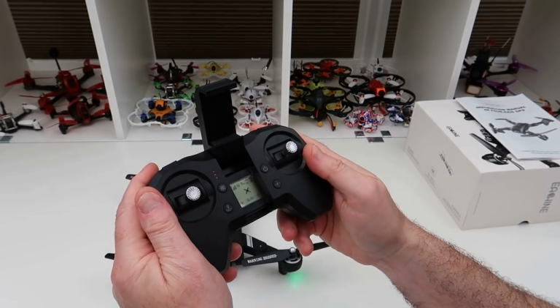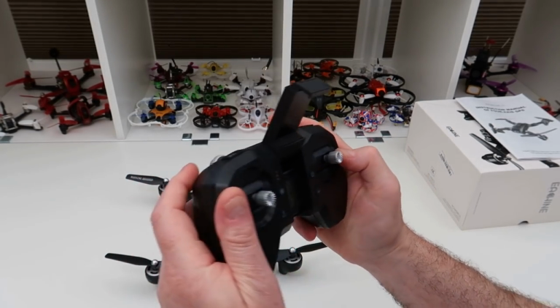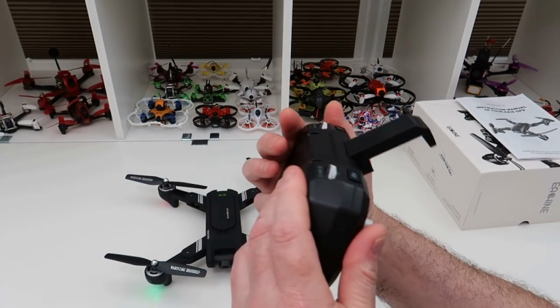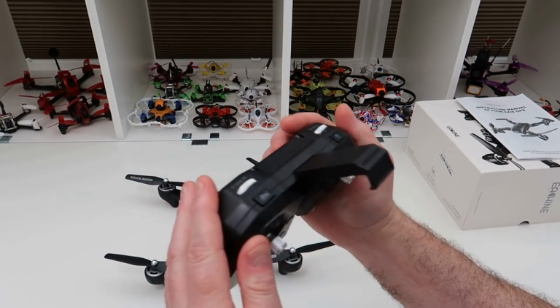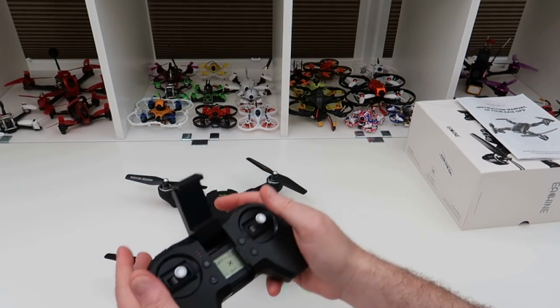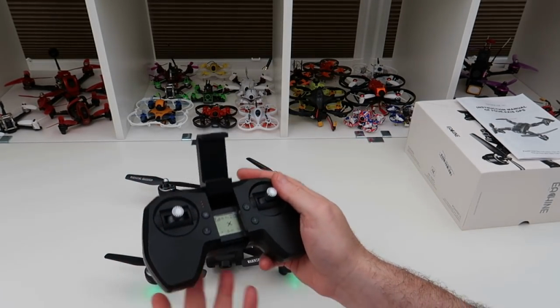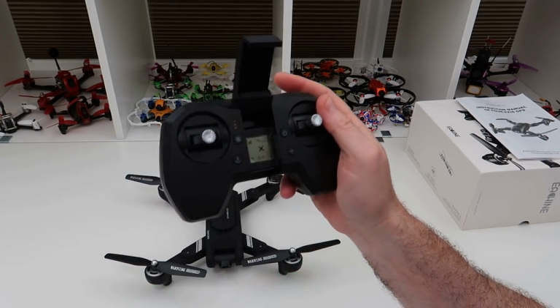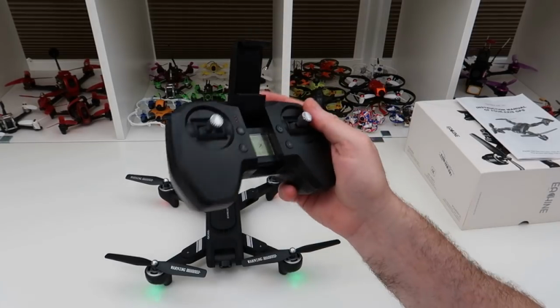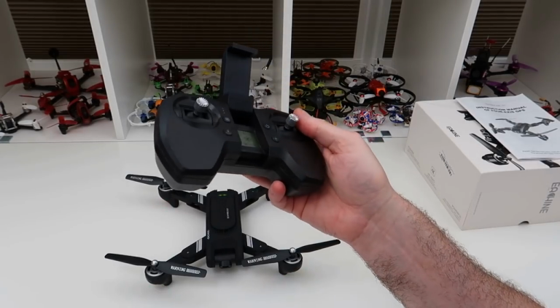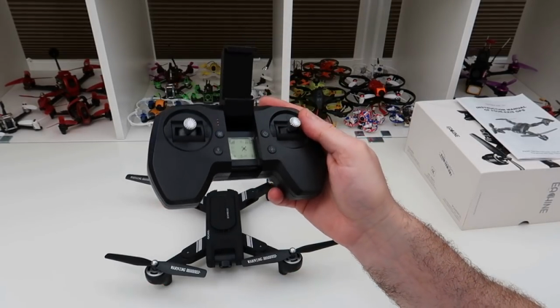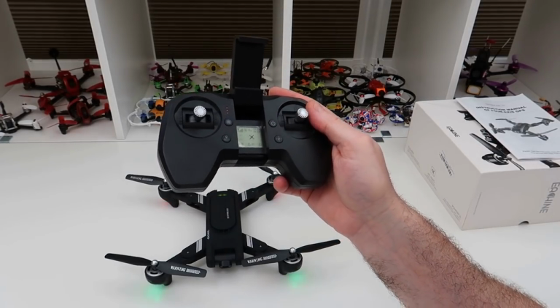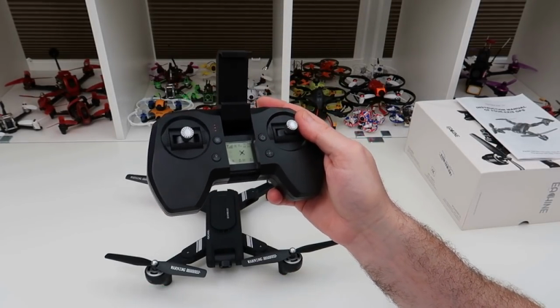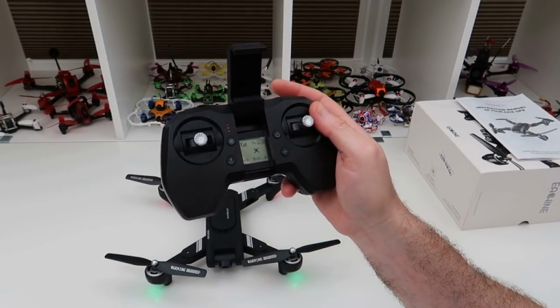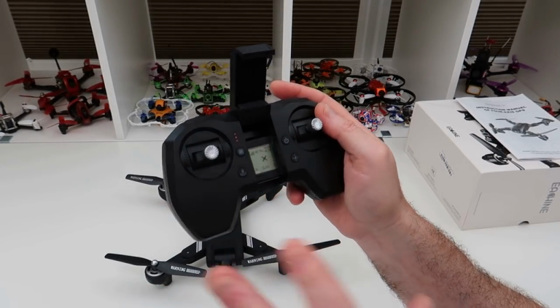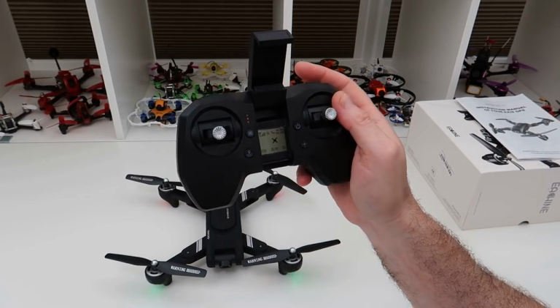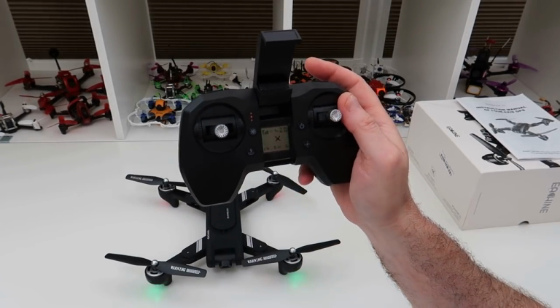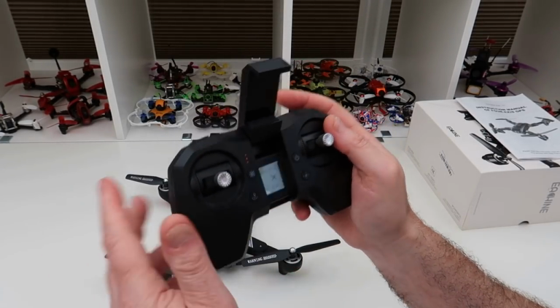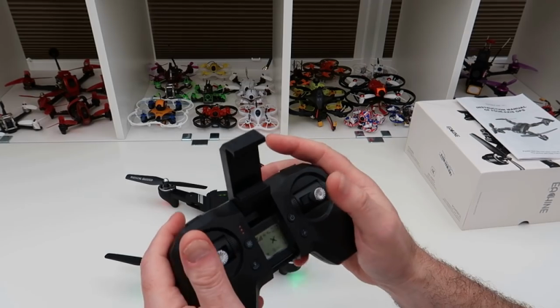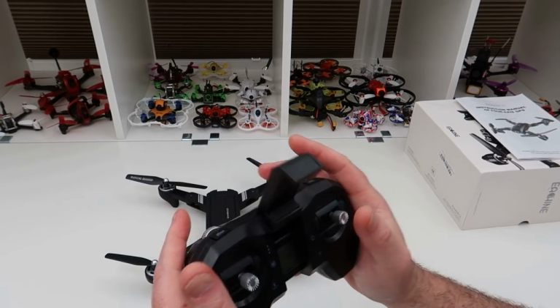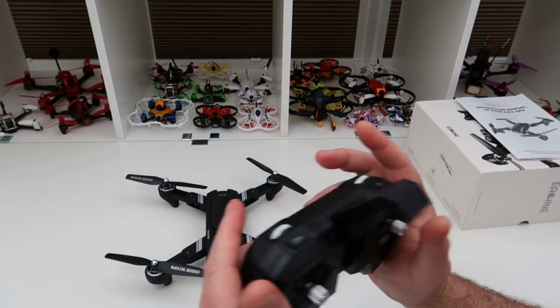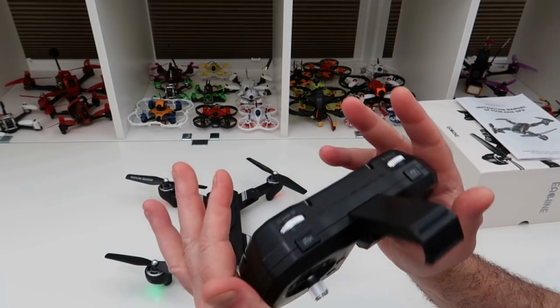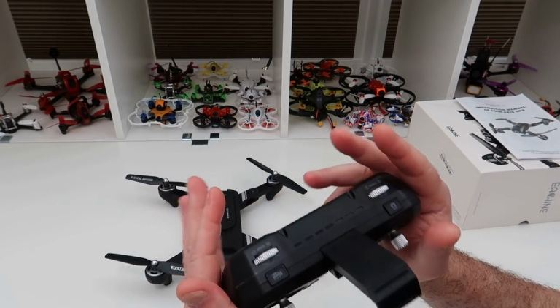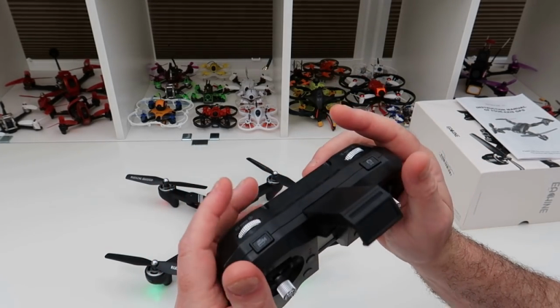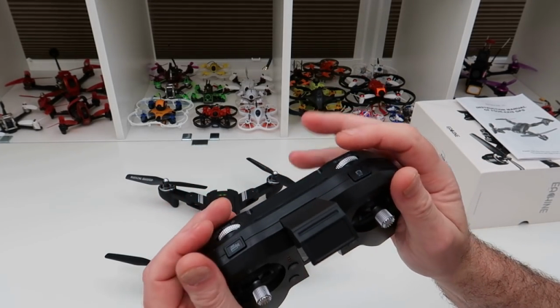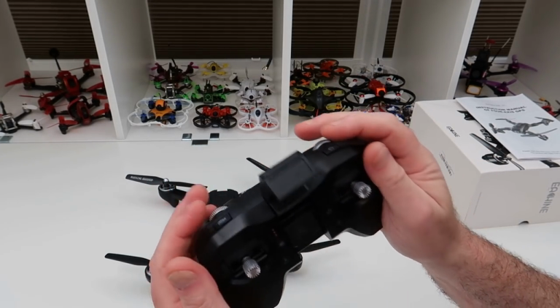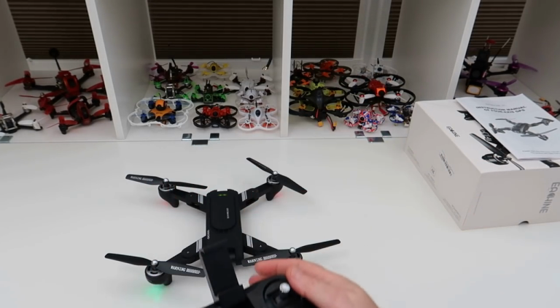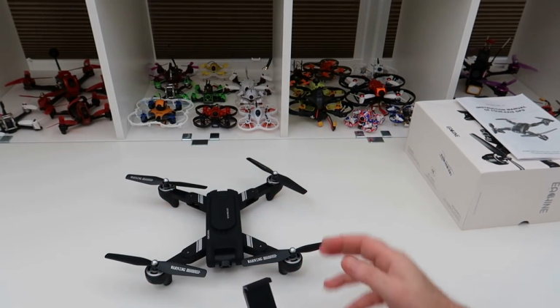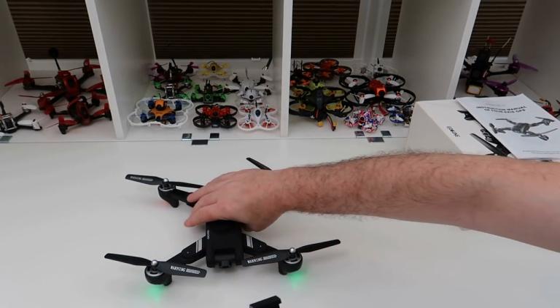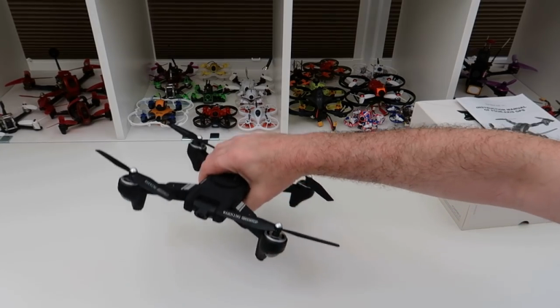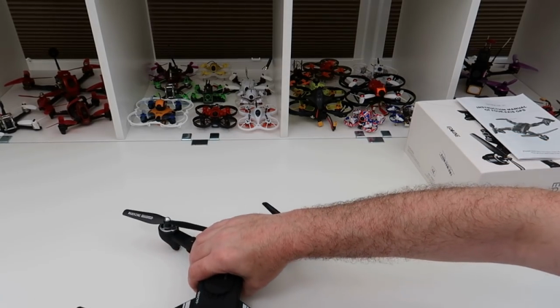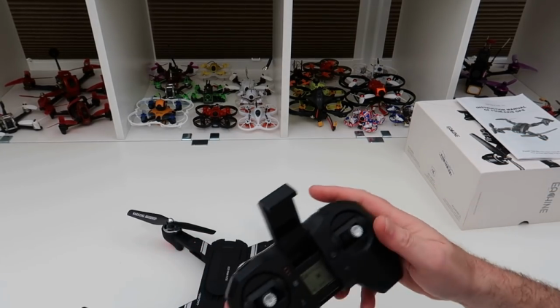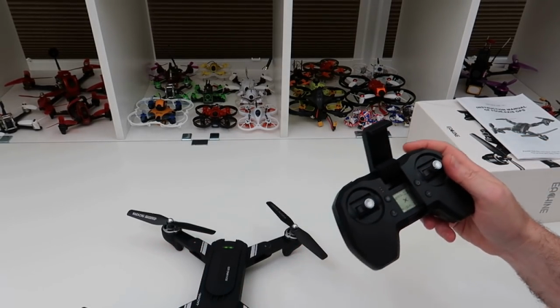The transmitter runs on four triple-A batteries and doesn't have the rubberized coating — it's more of a plasticky feel, but it doesn't feel bad. It's kind of like the Z5 and F11 controller but modified slightly — that kind of feel in your hand, except this is wider, though the button layout is exactly the same.